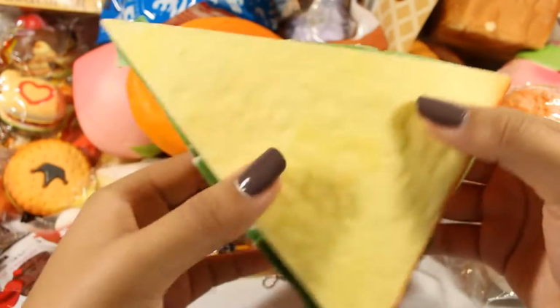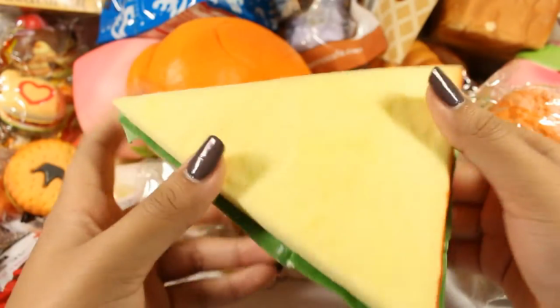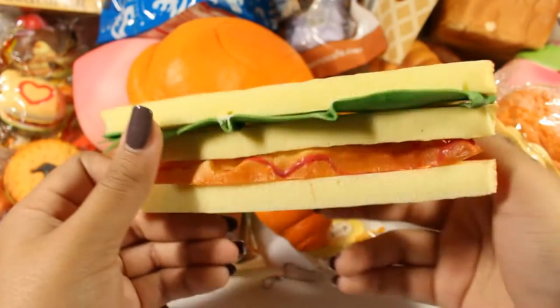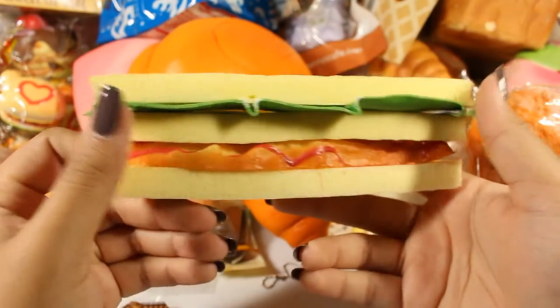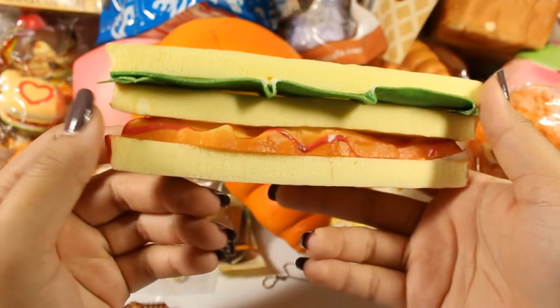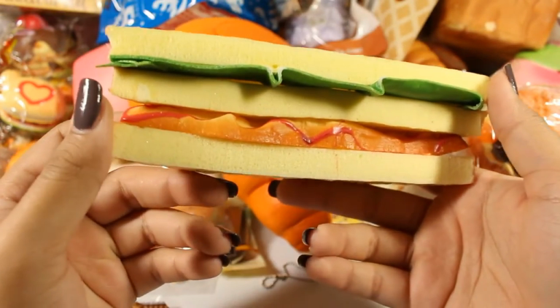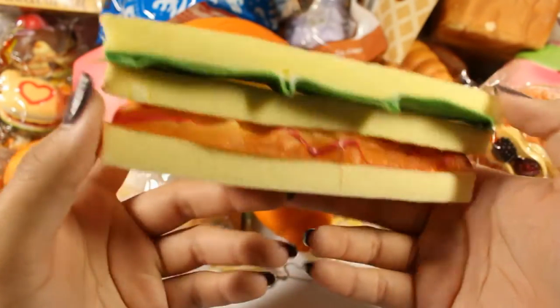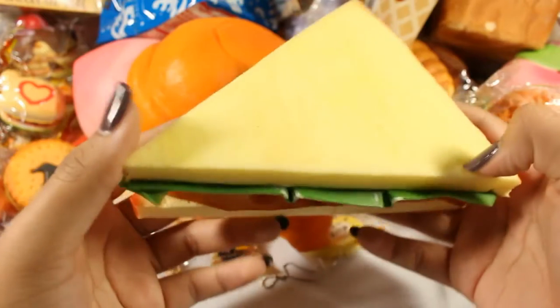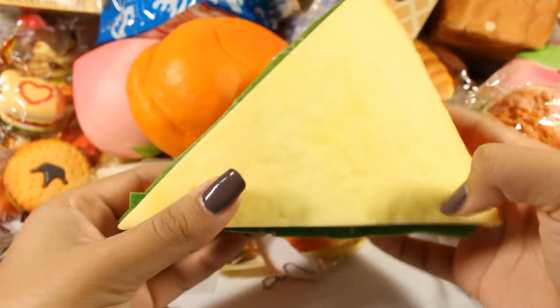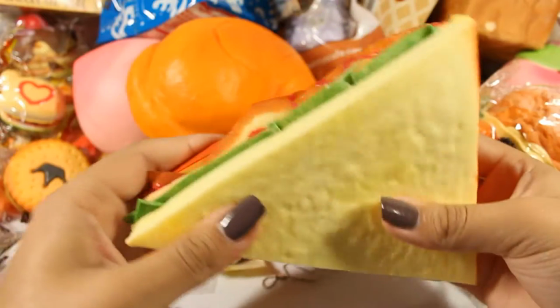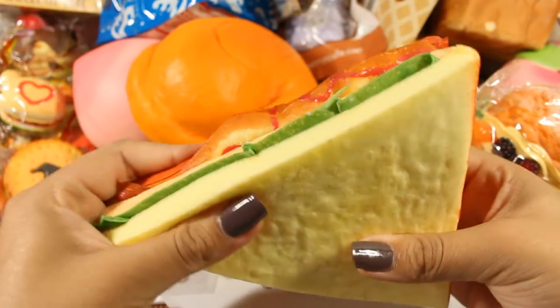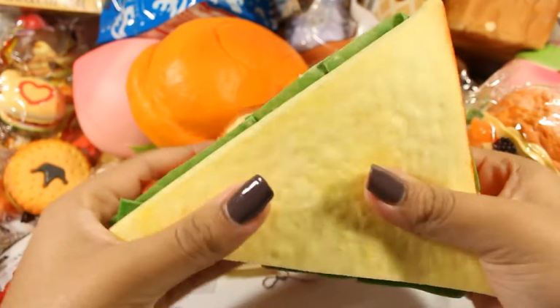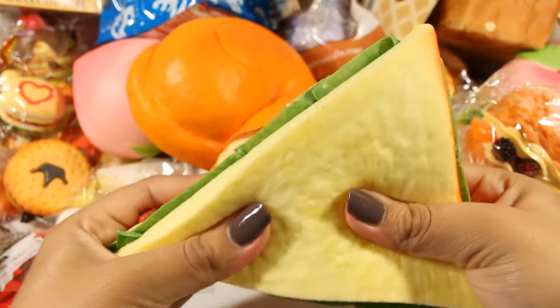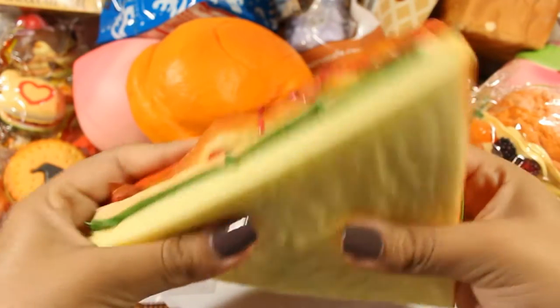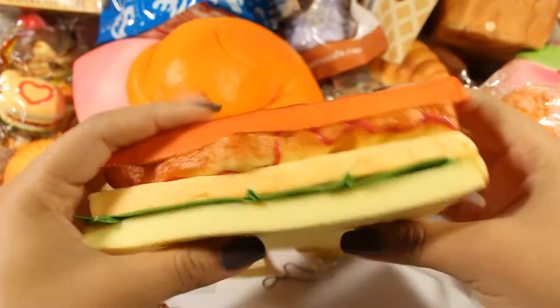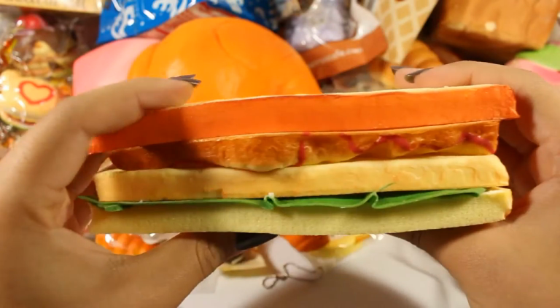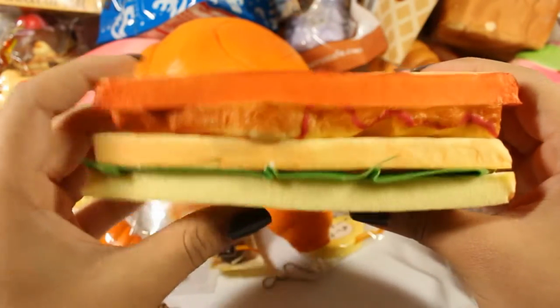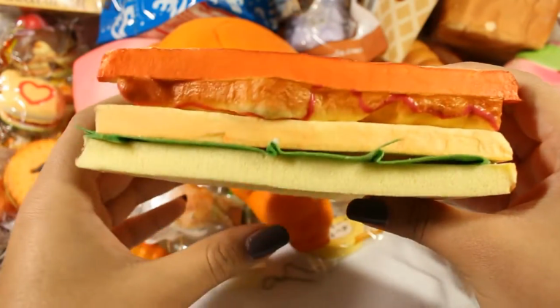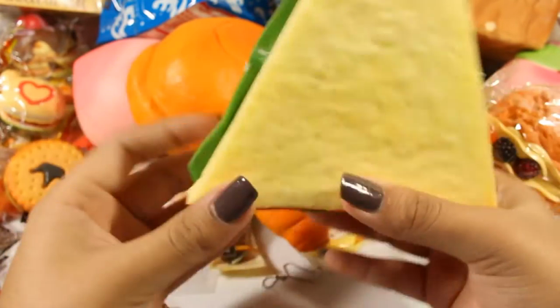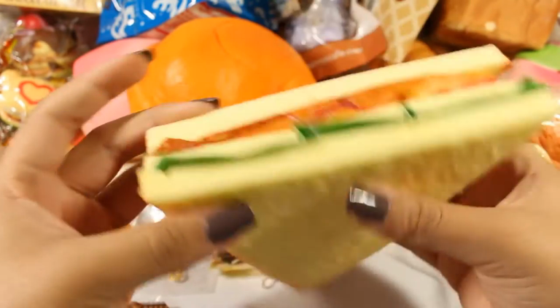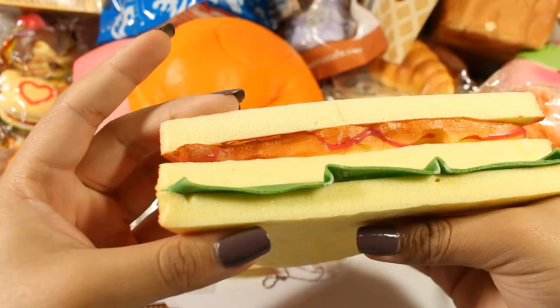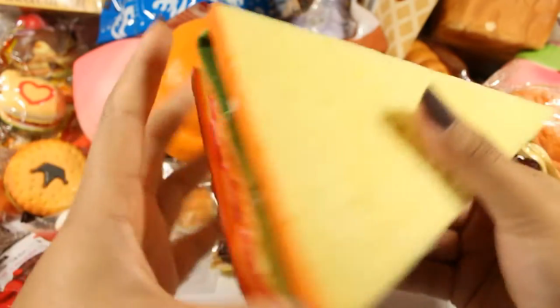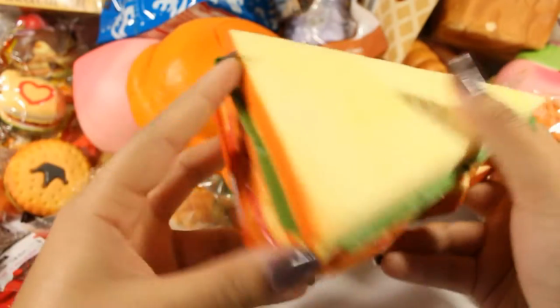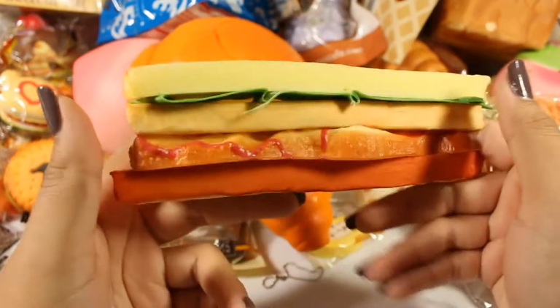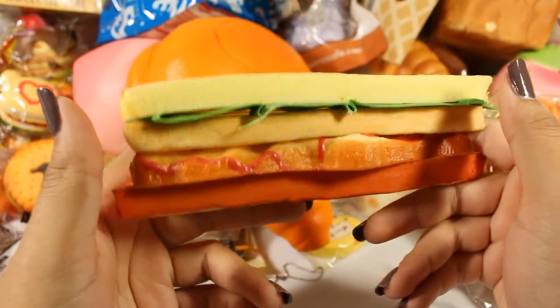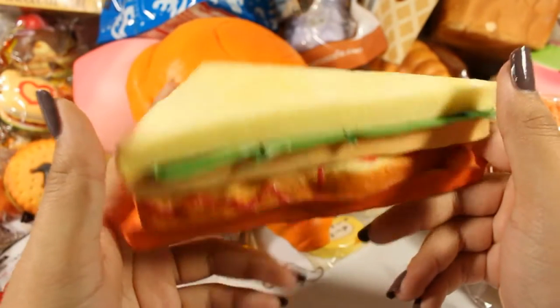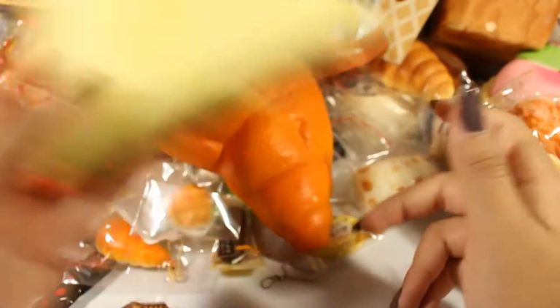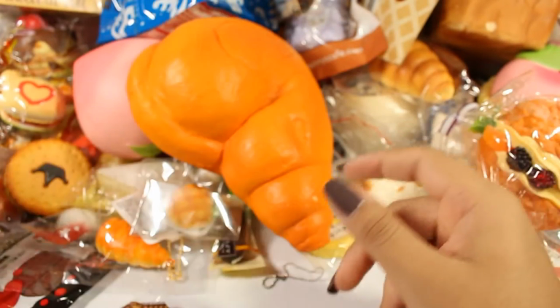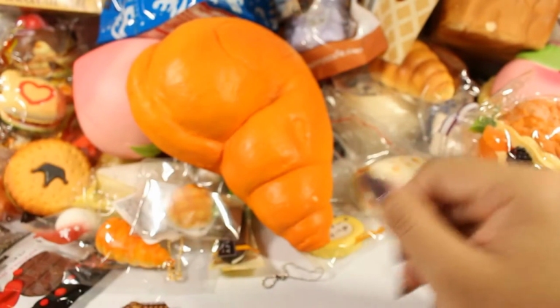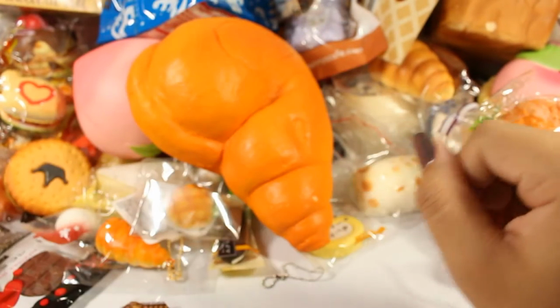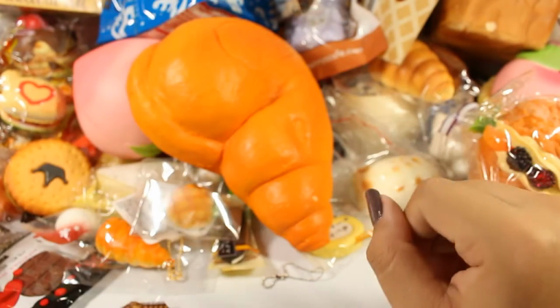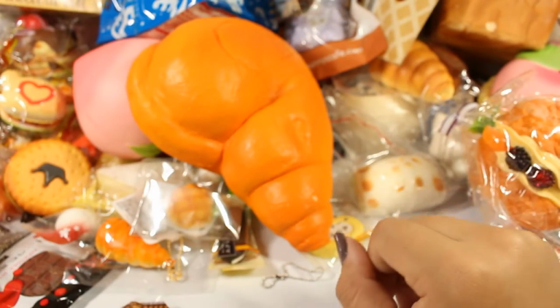Next is this pretty non-realistic looking, very solid replica of a sandwich. I got this from a Banggood review package and I just think it's funny.